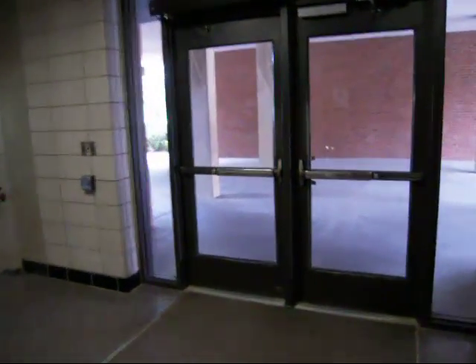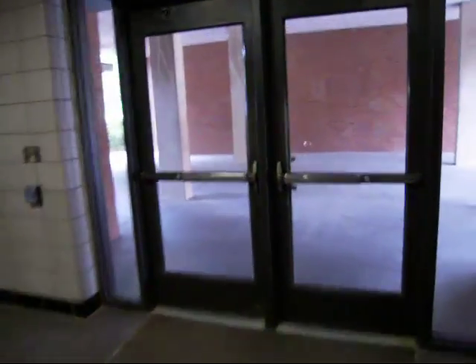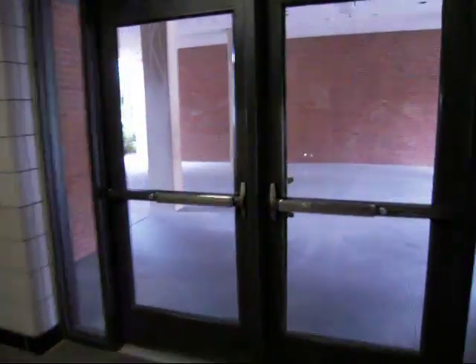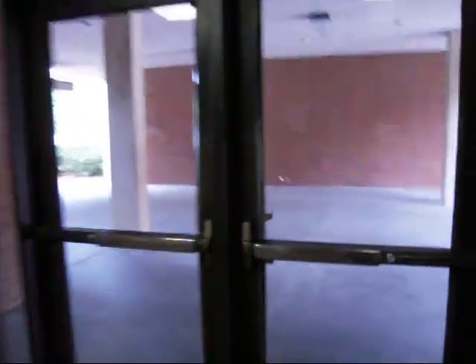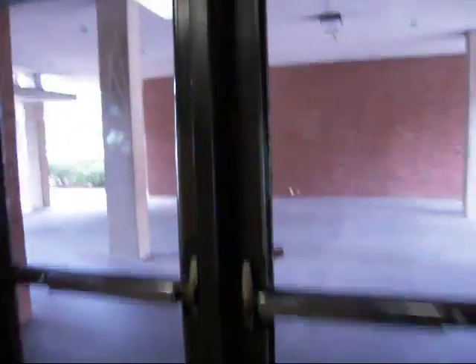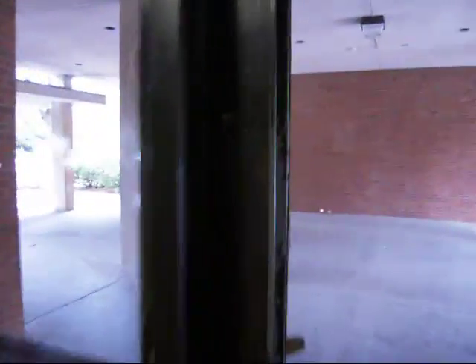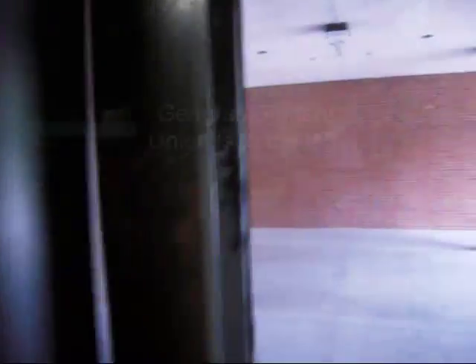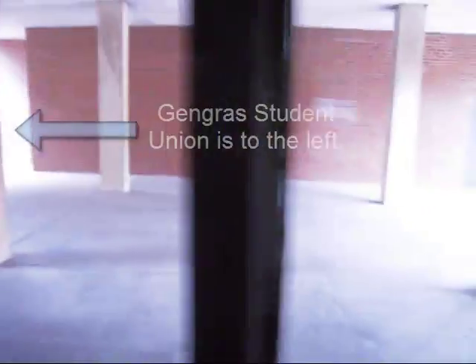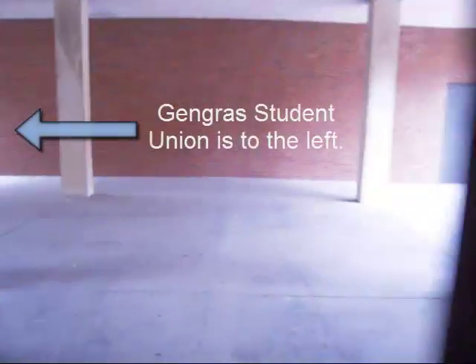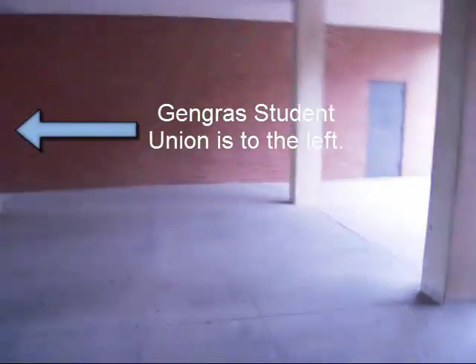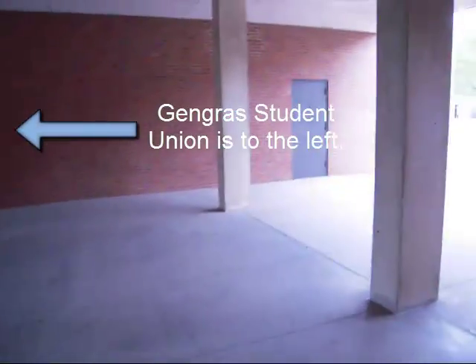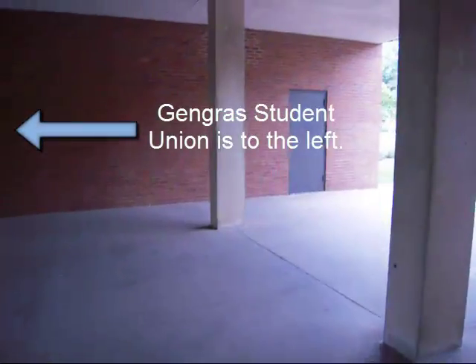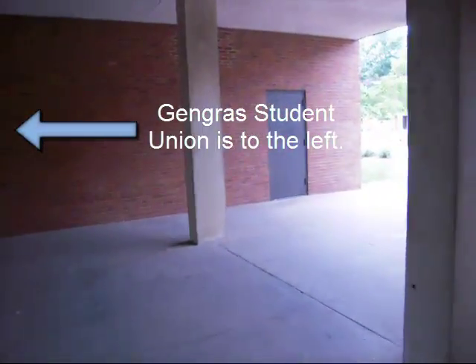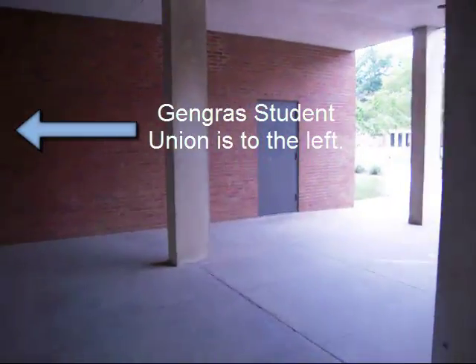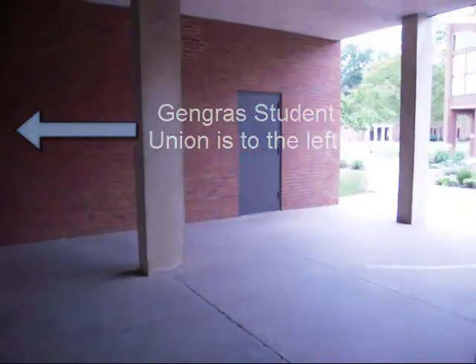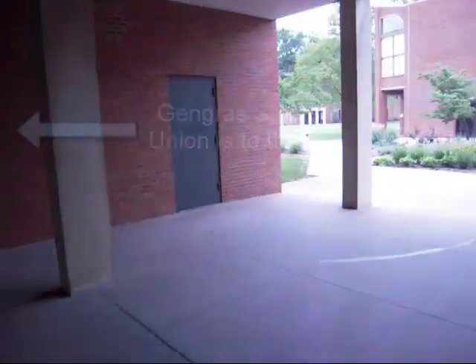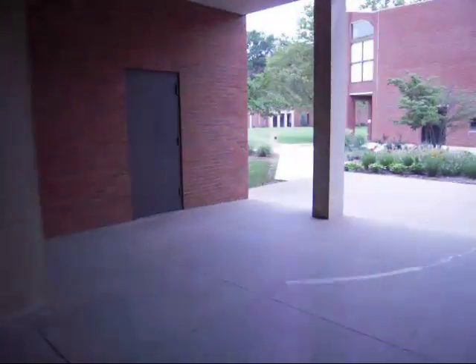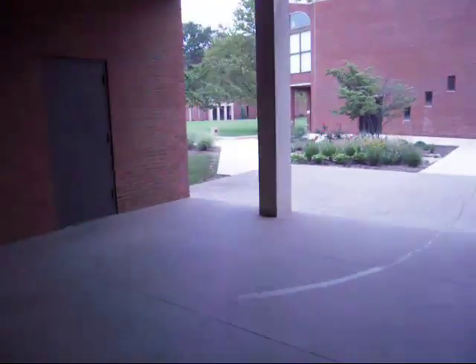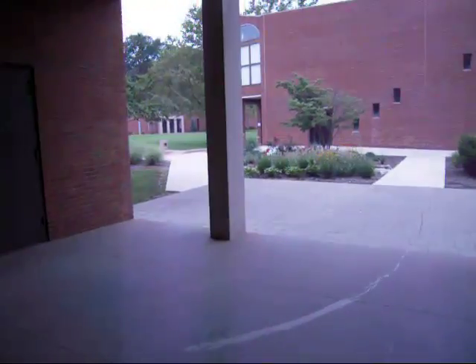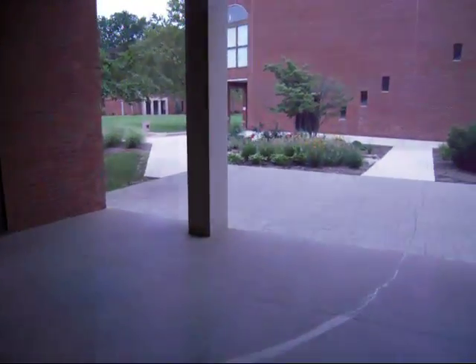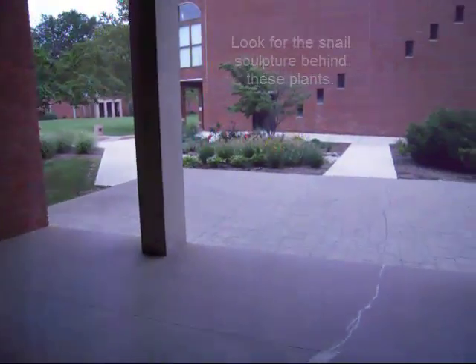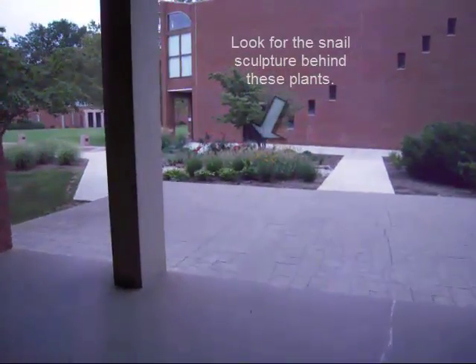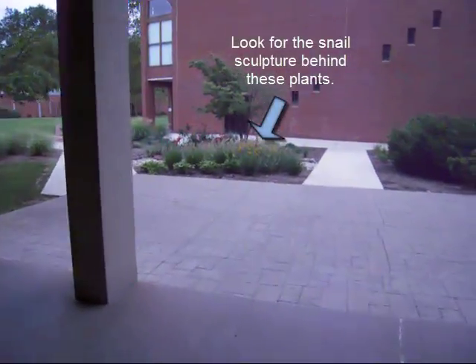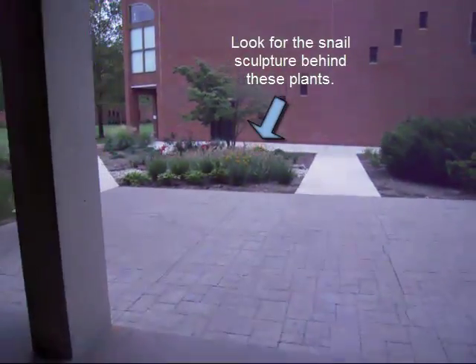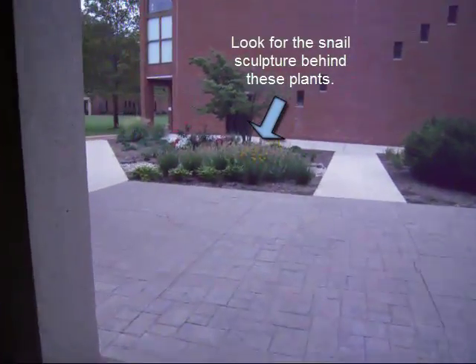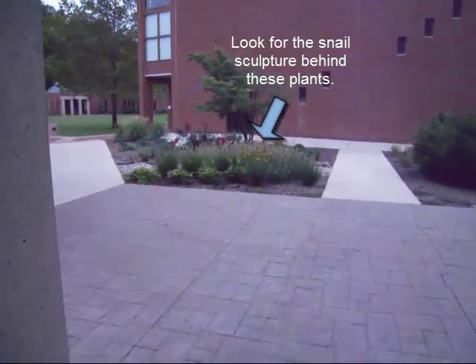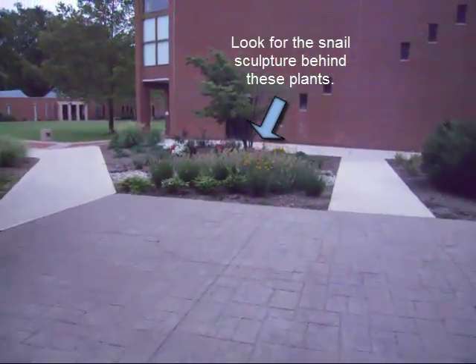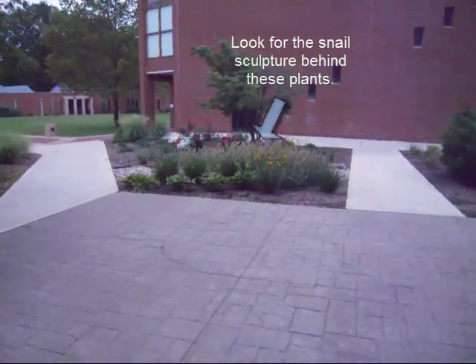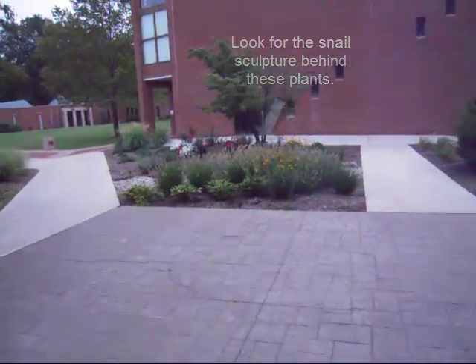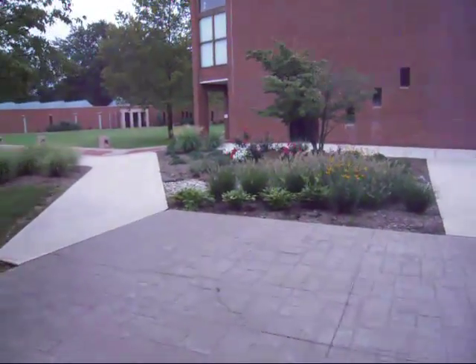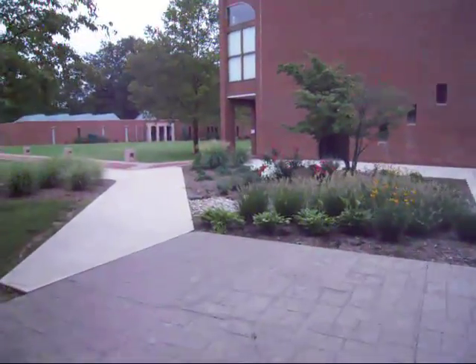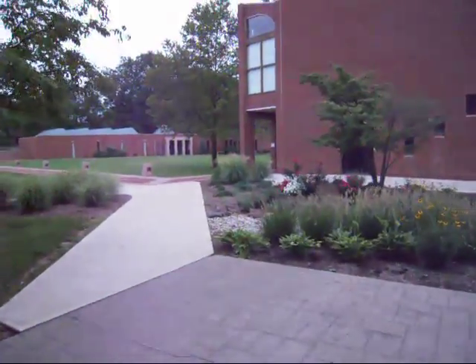We begin our tour in the main entrance to the Hart School's Fuller Center. Heading off to the right, we see the Harry Jack Gray Center, which is found in the center of campus.